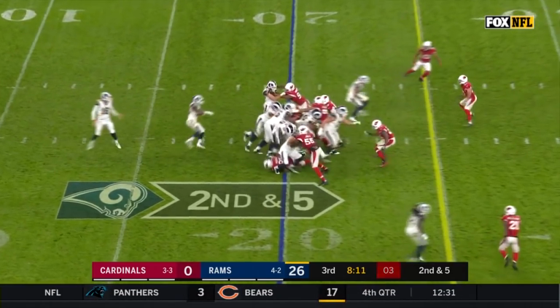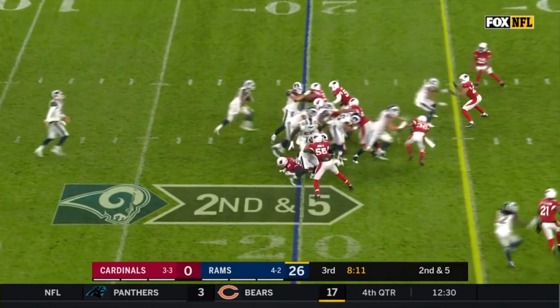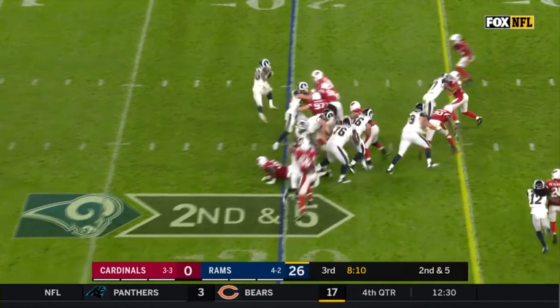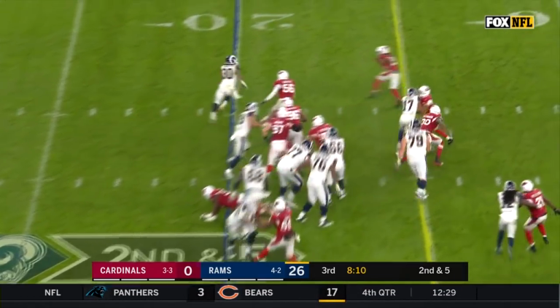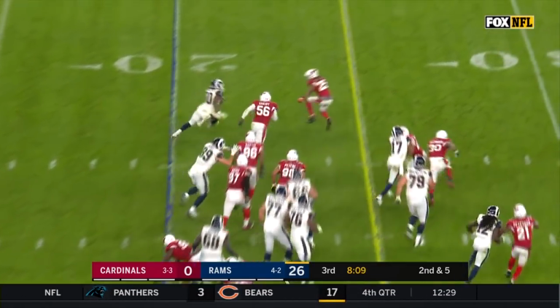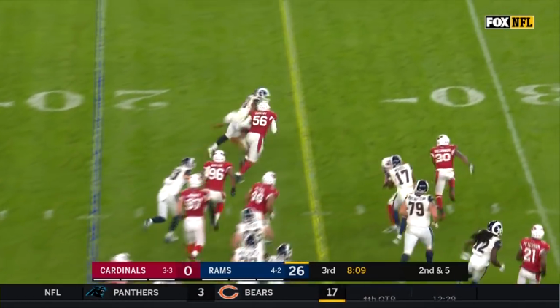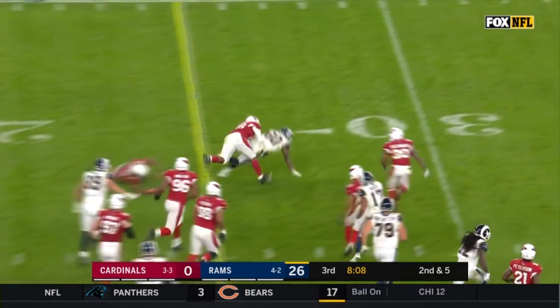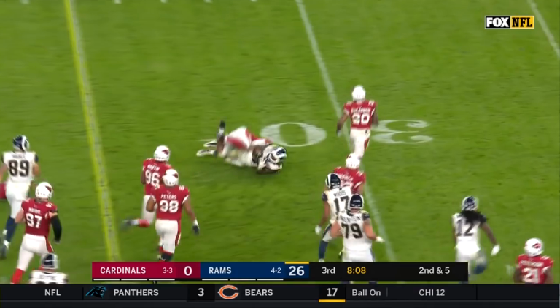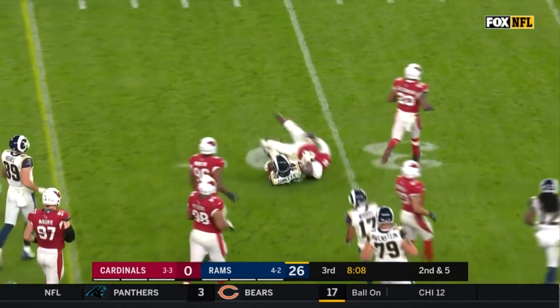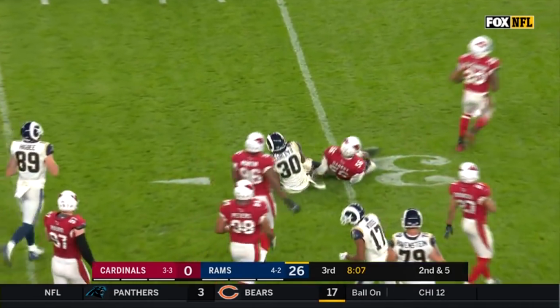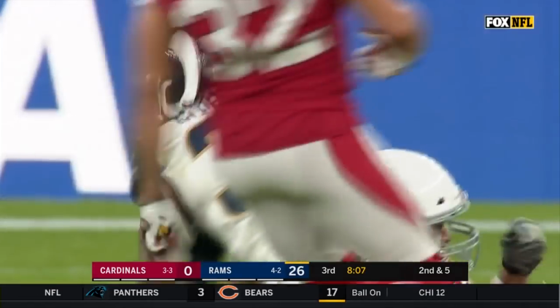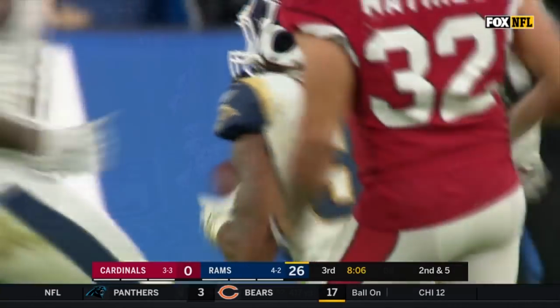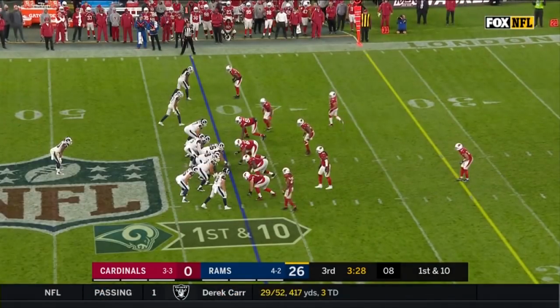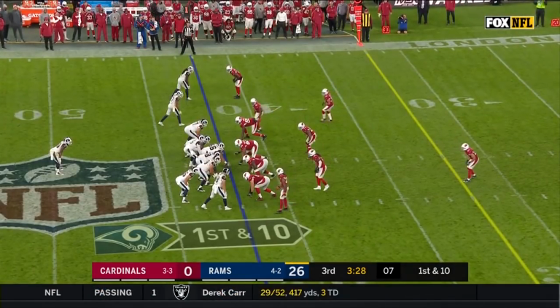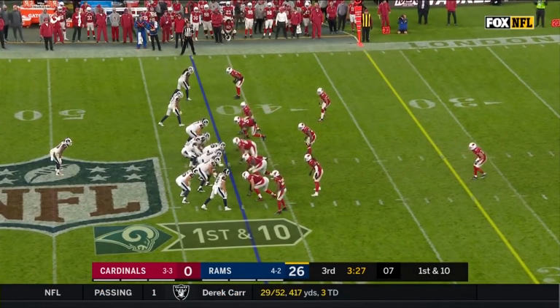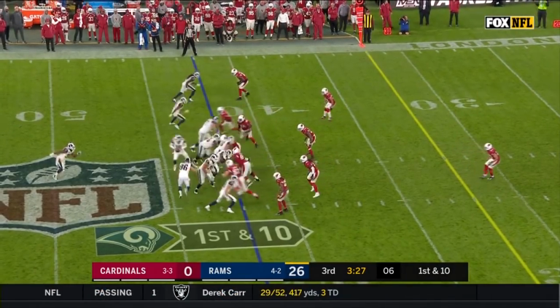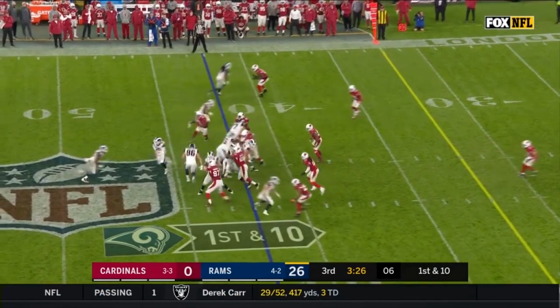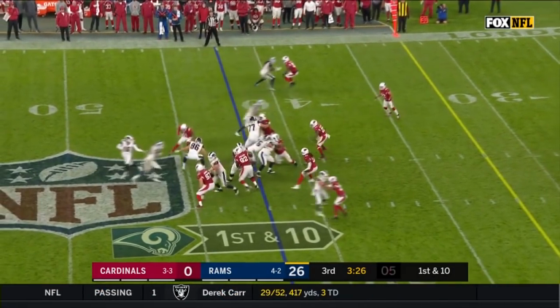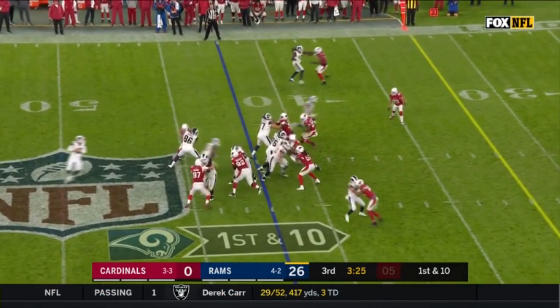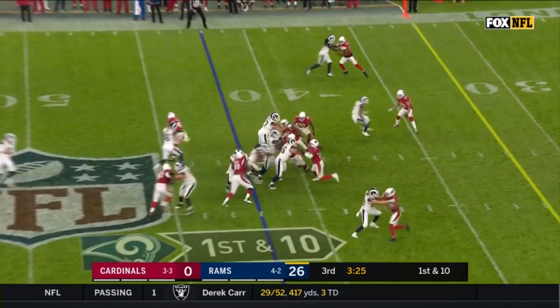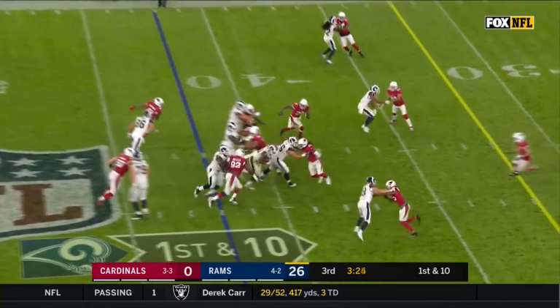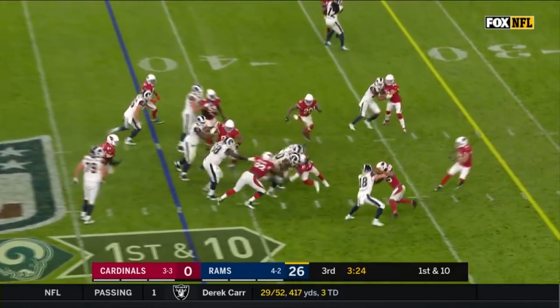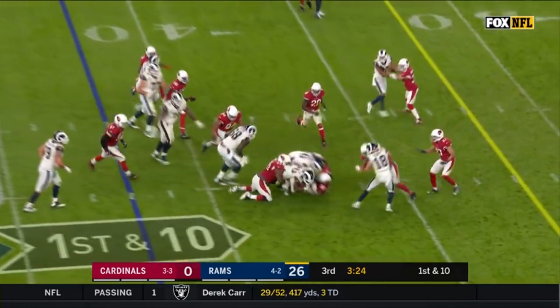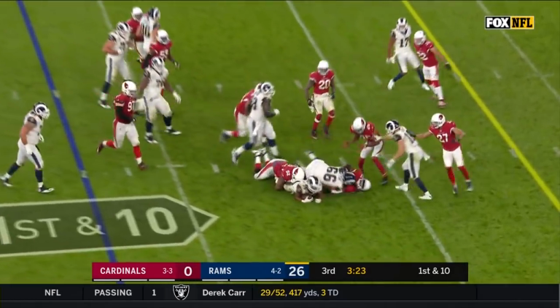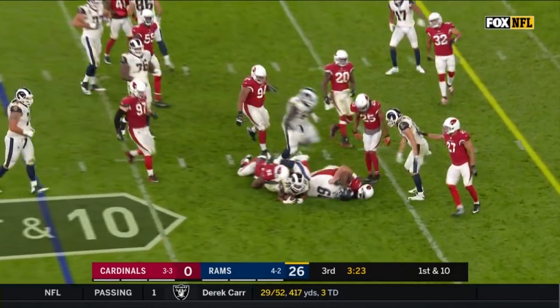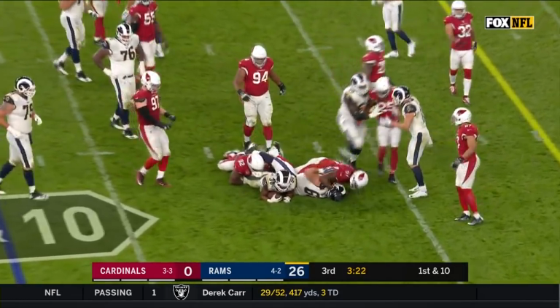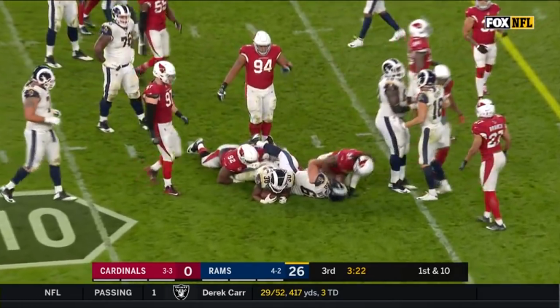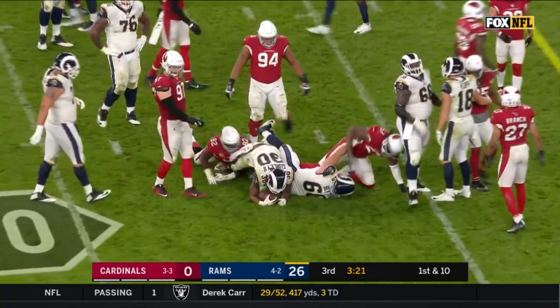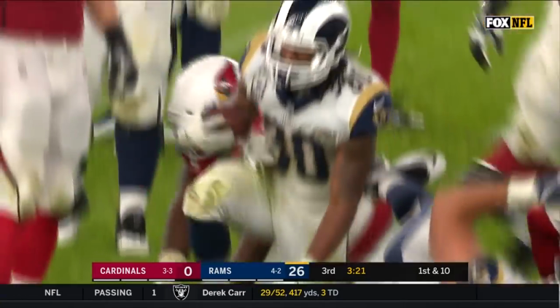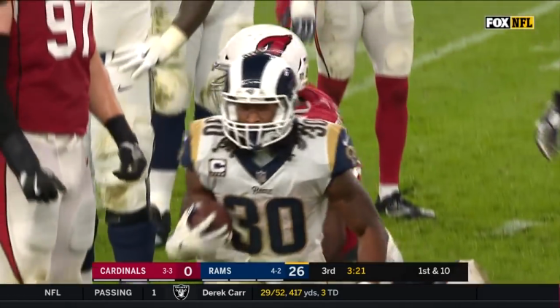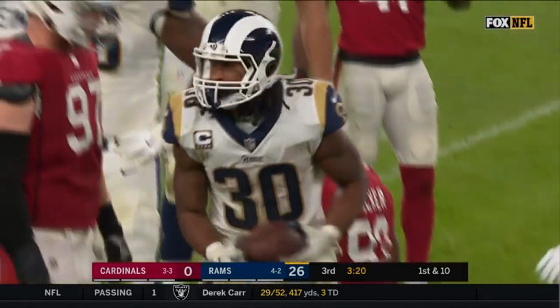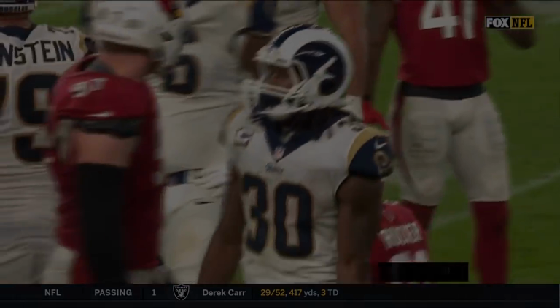Todd Gurley takes it outside and gets across the field. They're completely dominating this football game. They run the ball with Todd Gurley down to the 37-yard line.